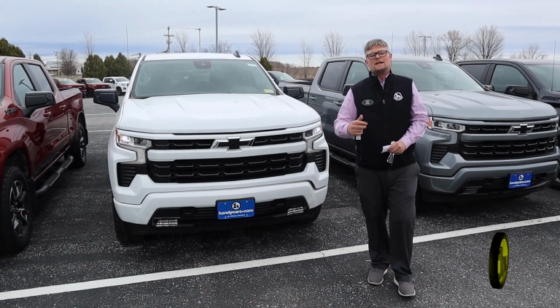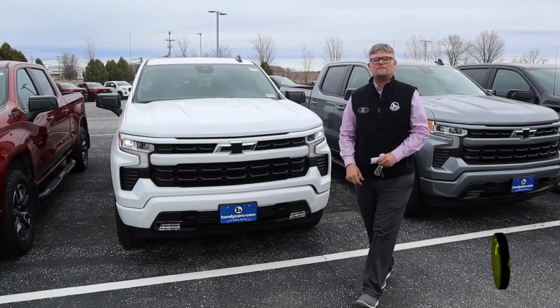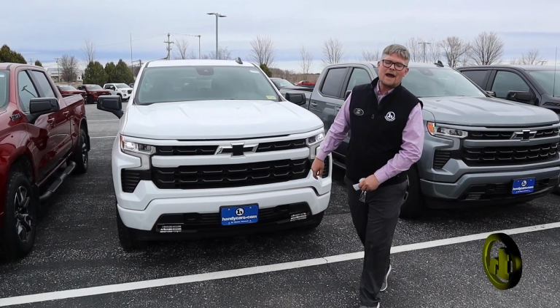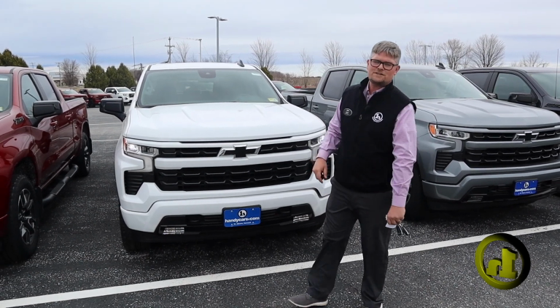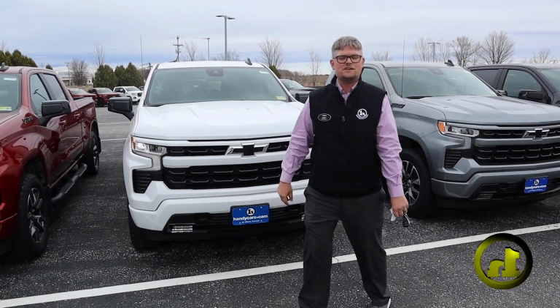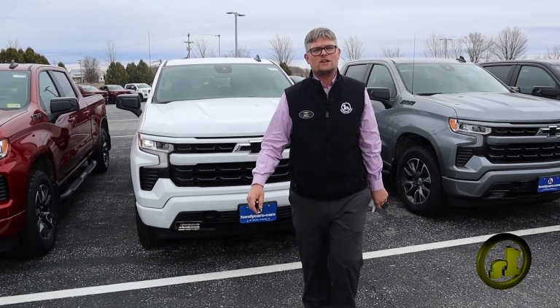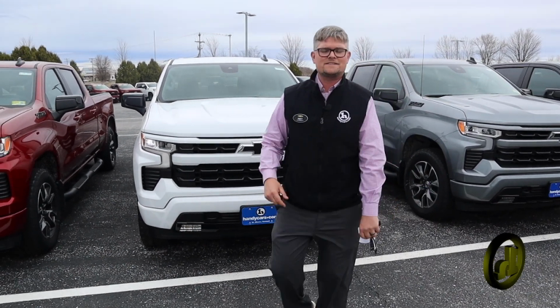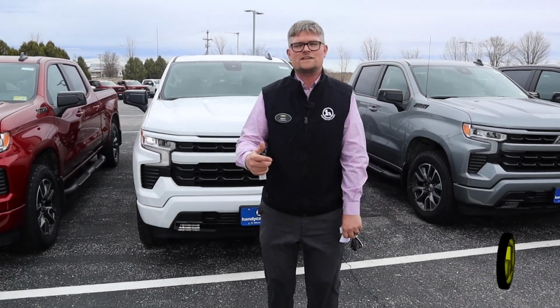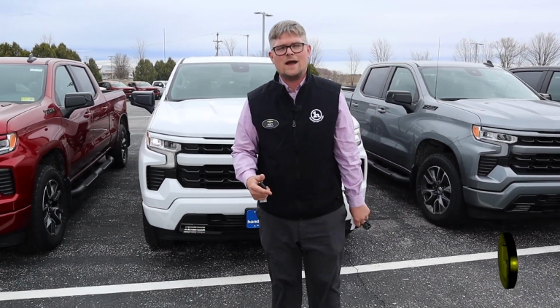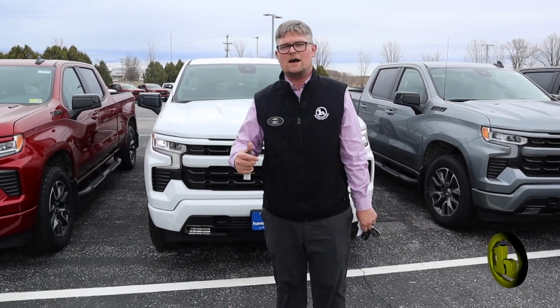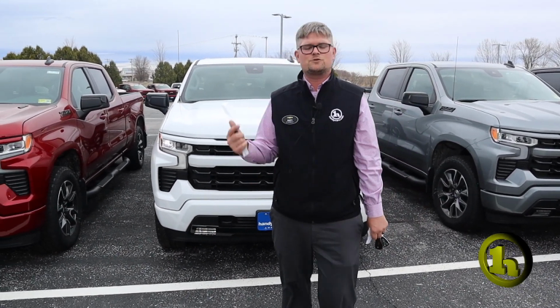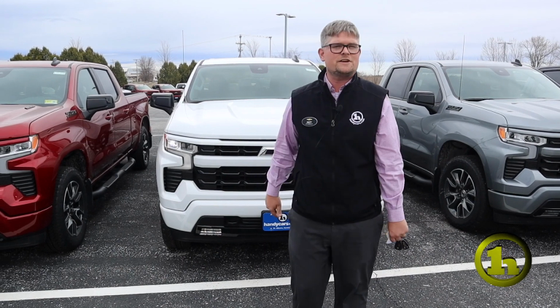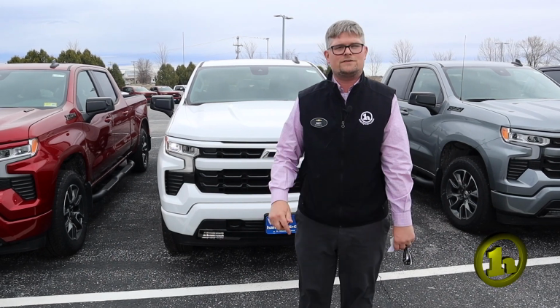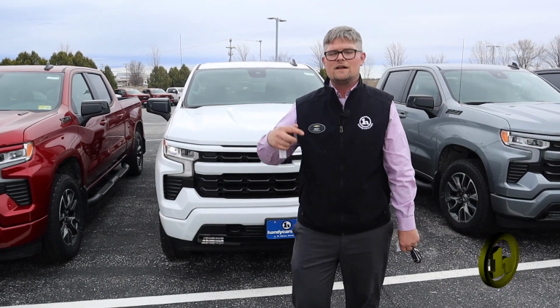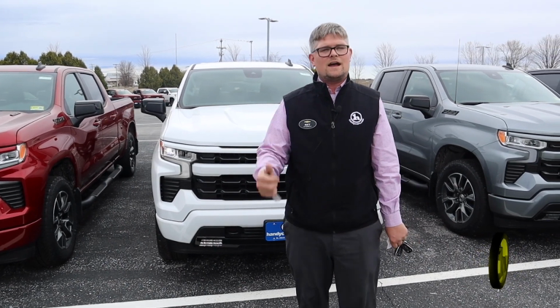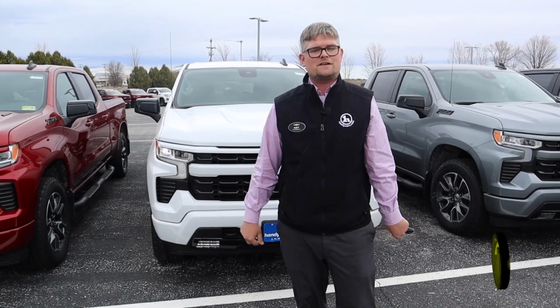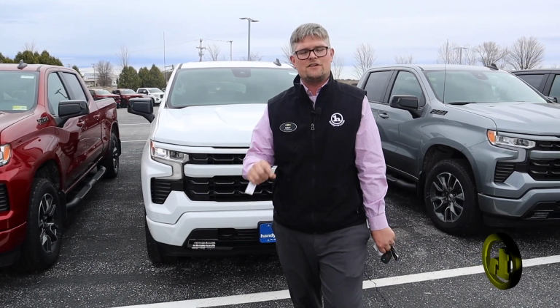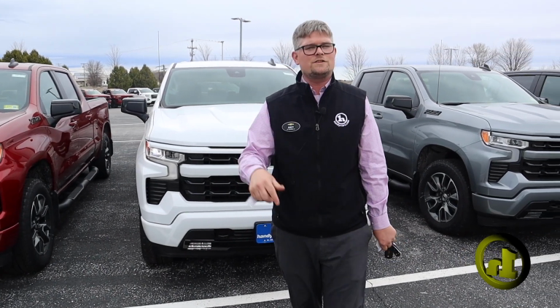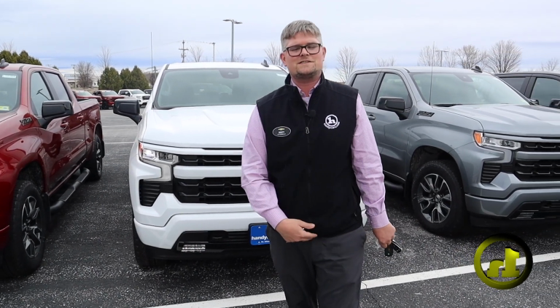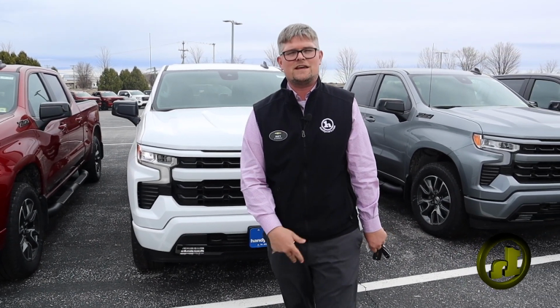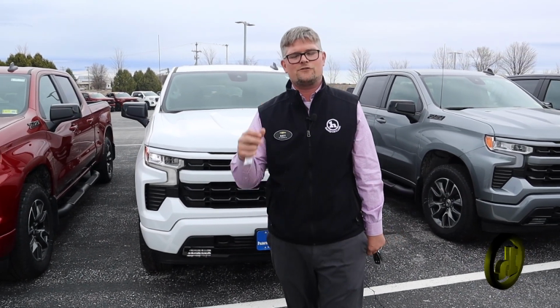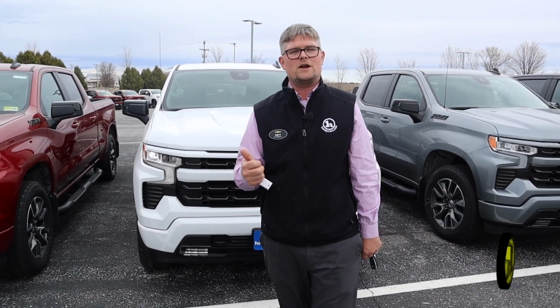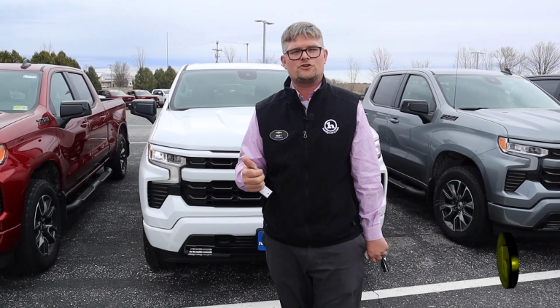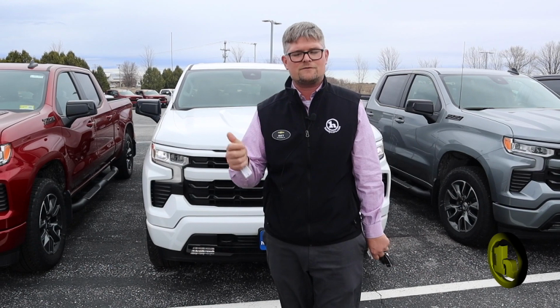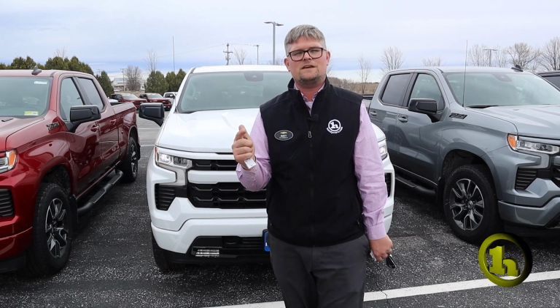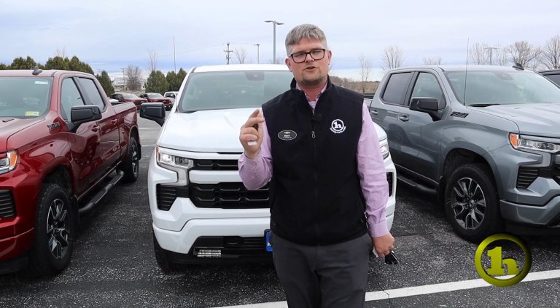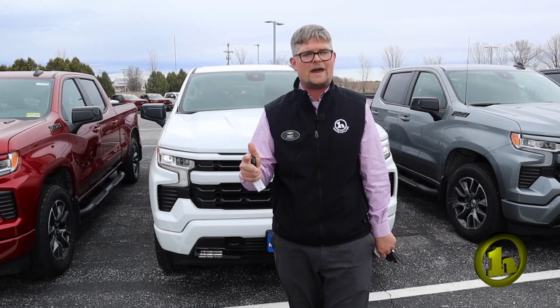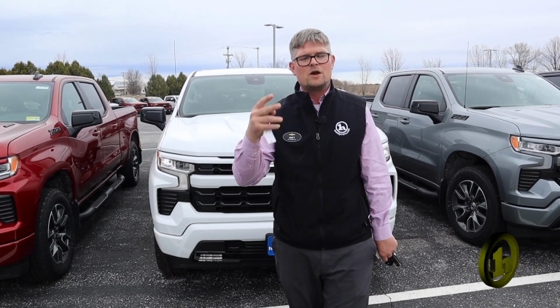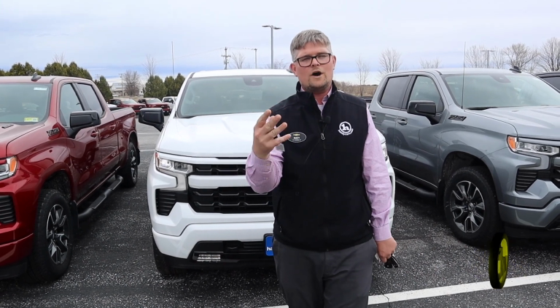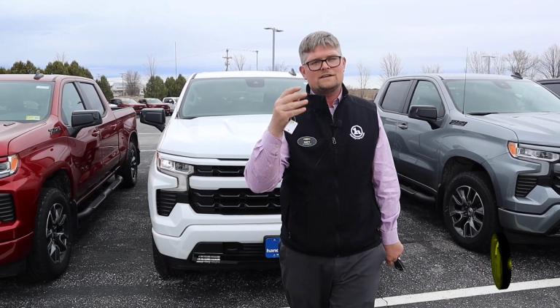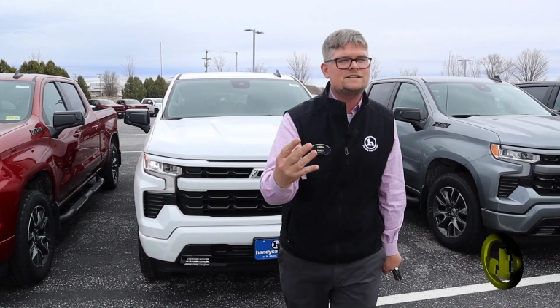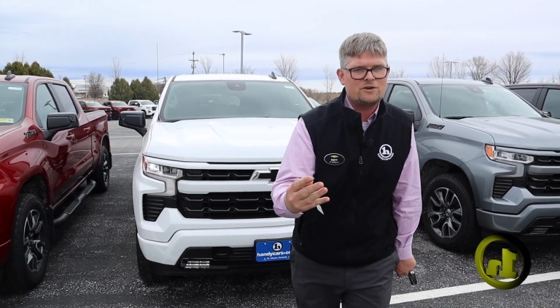Hey David, it's Matt Artis here at Handy Chevrolet, senior sales rep. Just wanted to reach out to you. I saw the note in the system saying you're looking for a brand new truck — 1500 crew cab, white Z71.